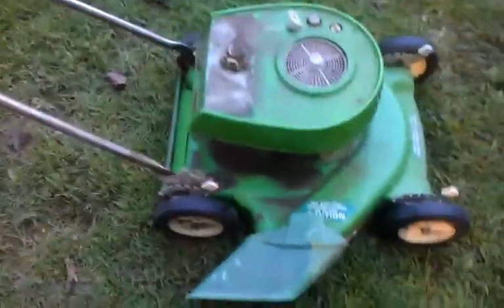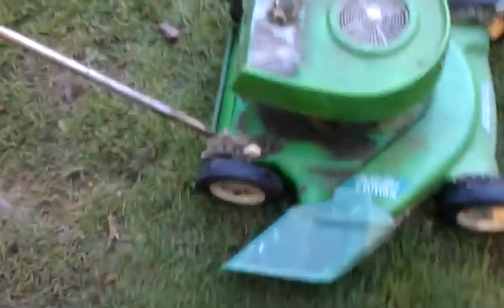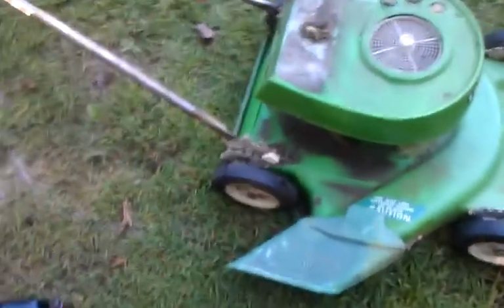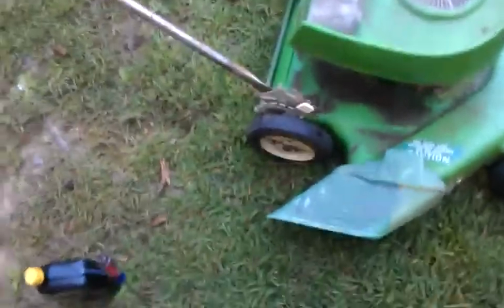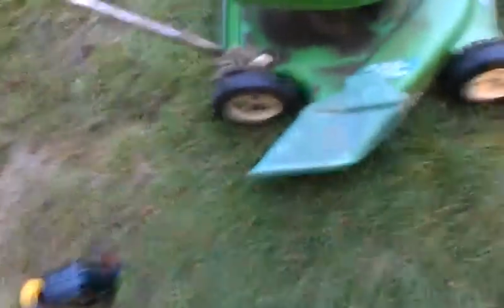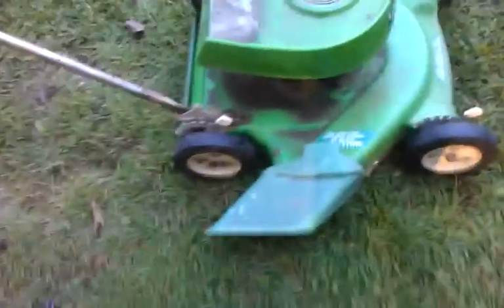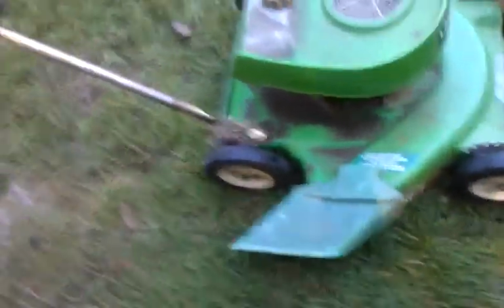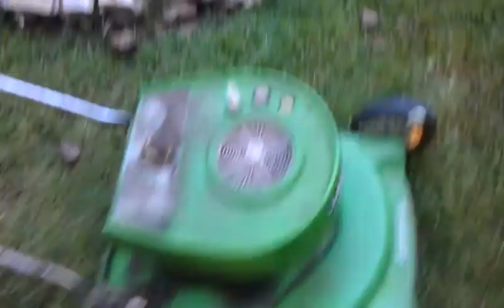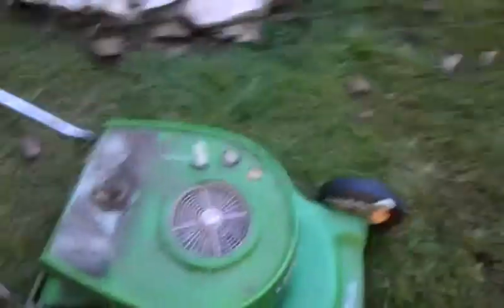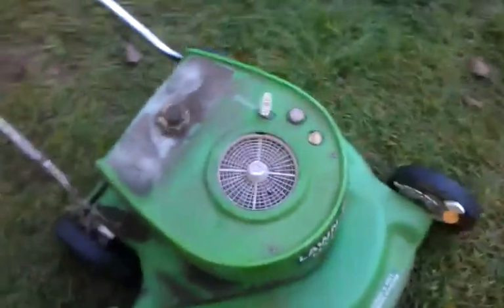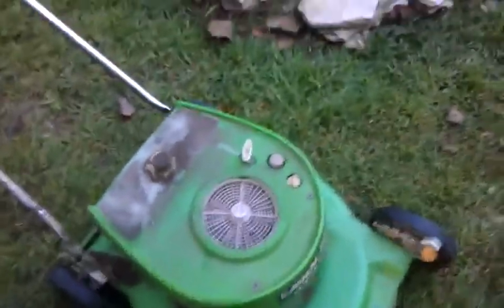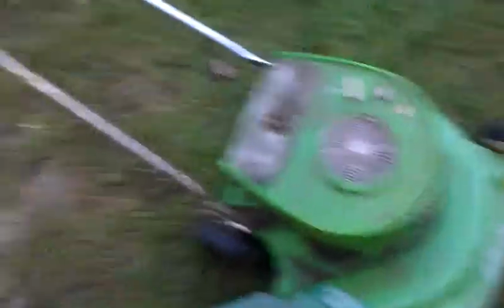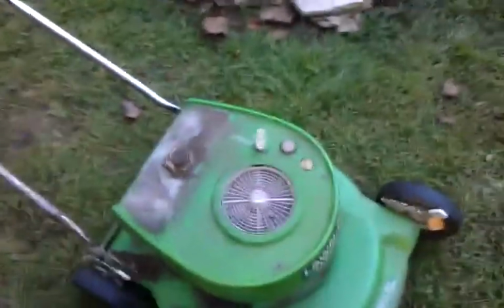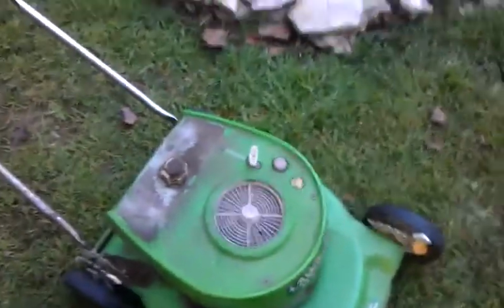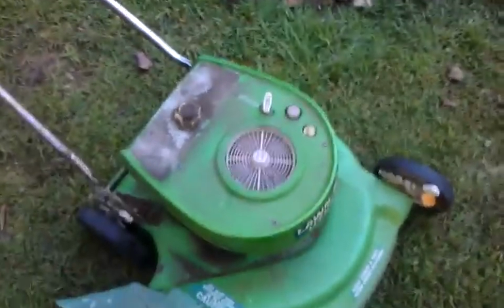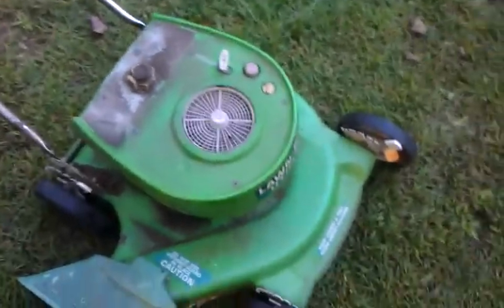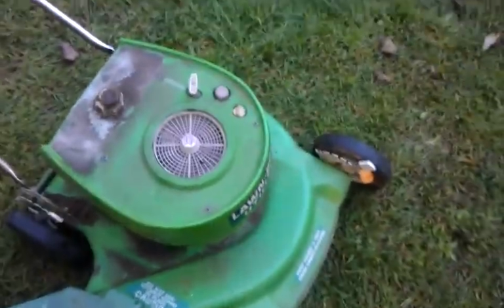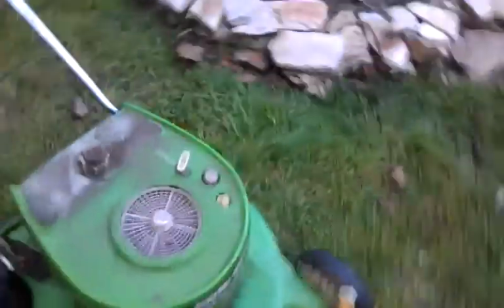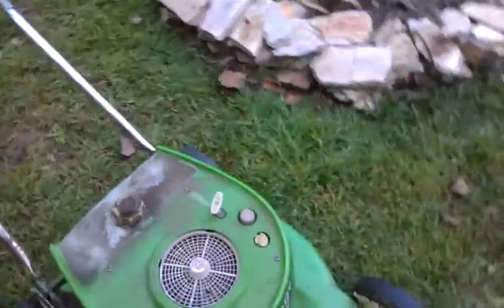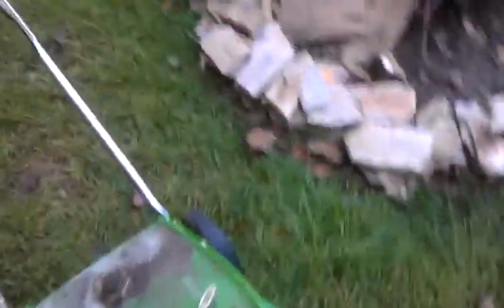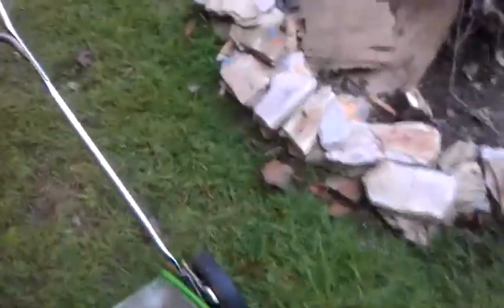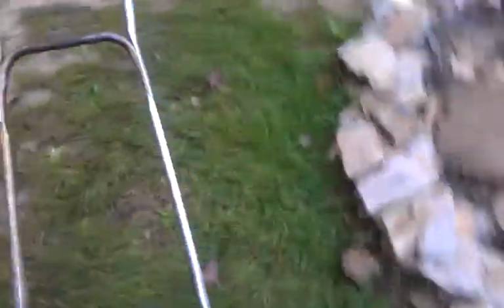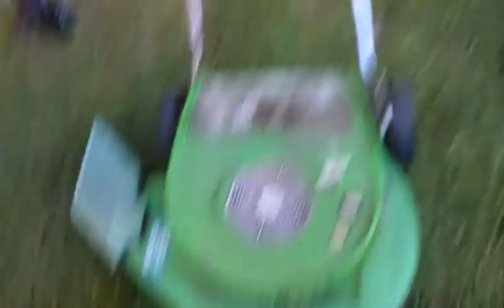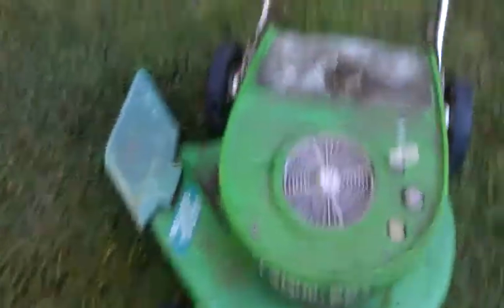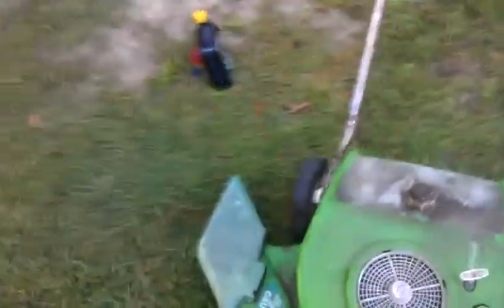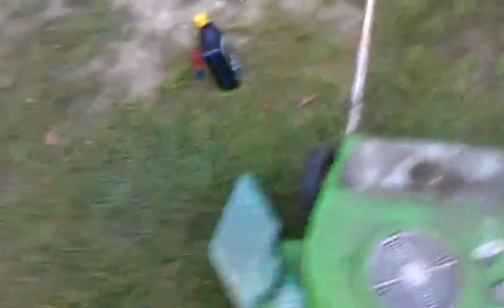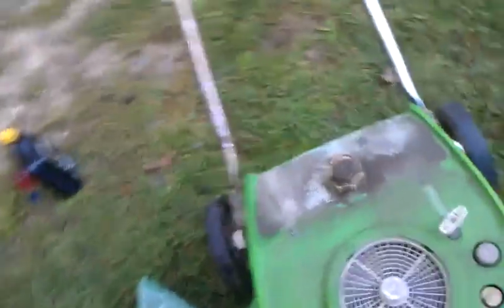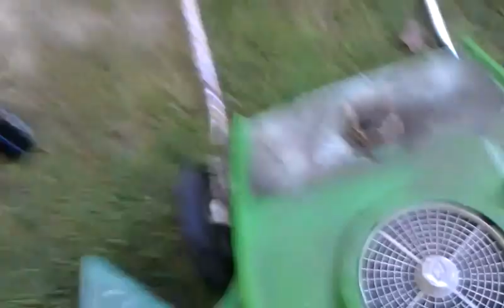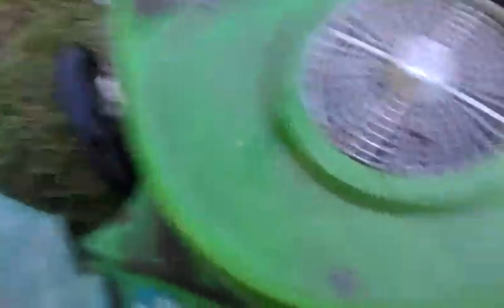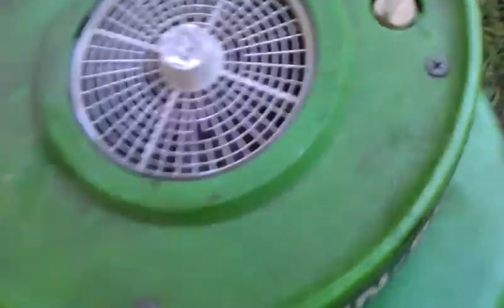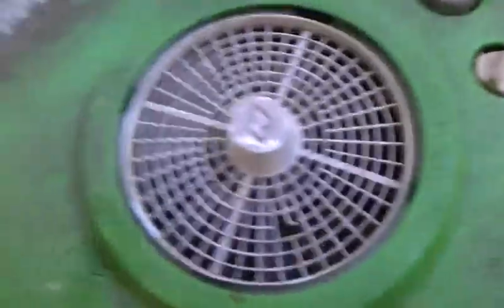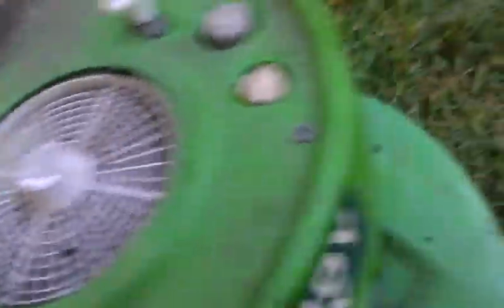I picked this up in the junk and it's an old Lawnboy. I would say around the 1960s, 70s. It's got a two-cycle motor, and I found what's wrong with it.